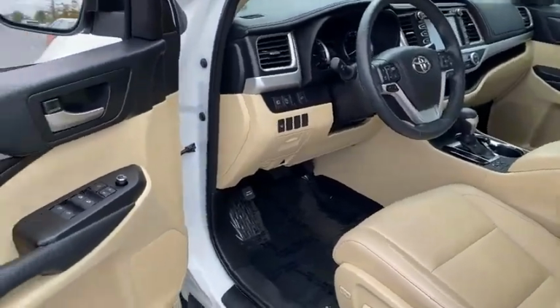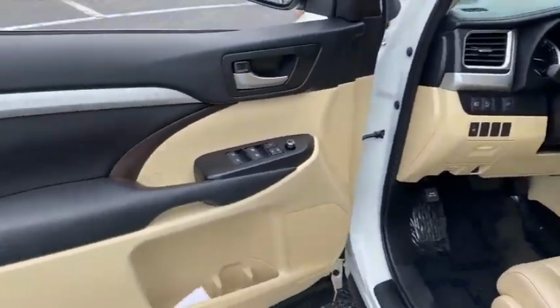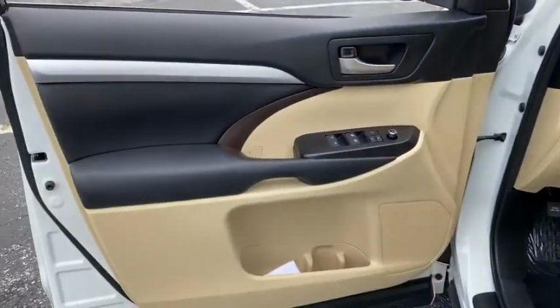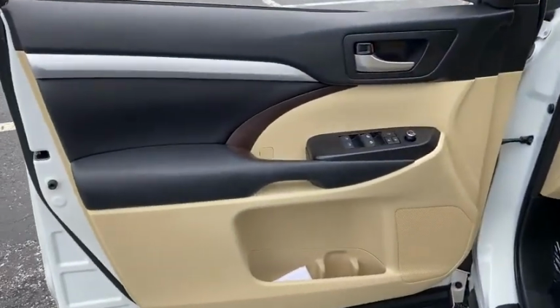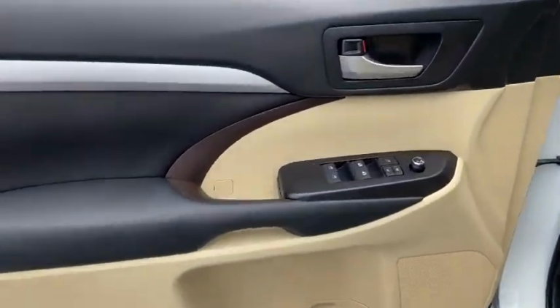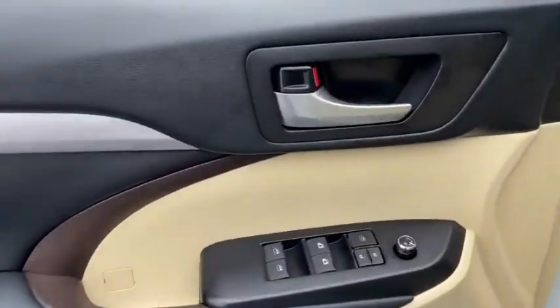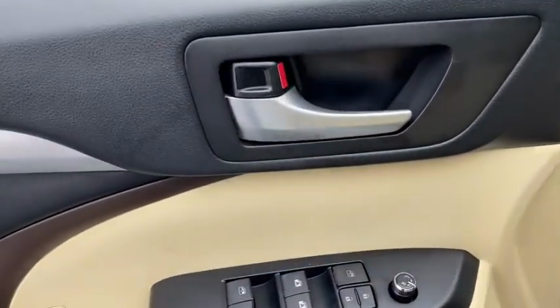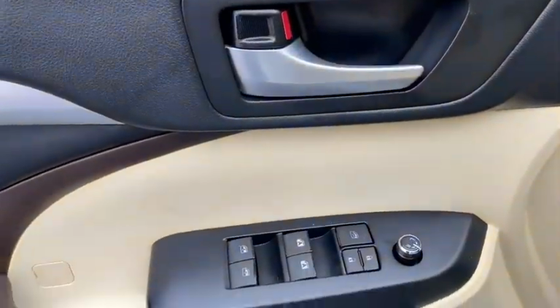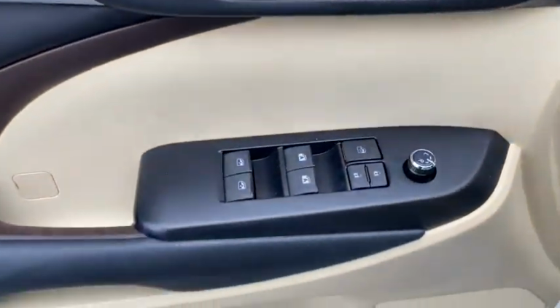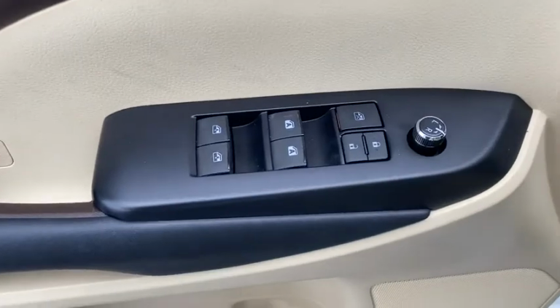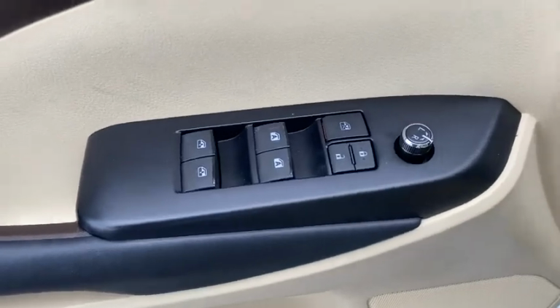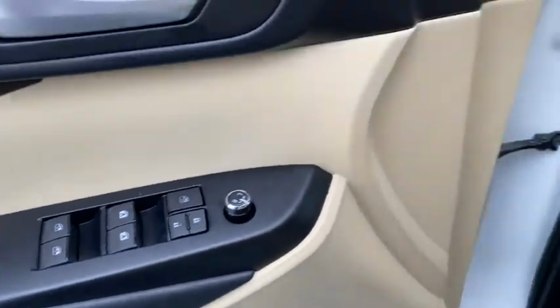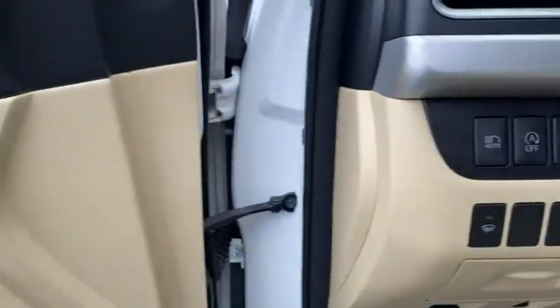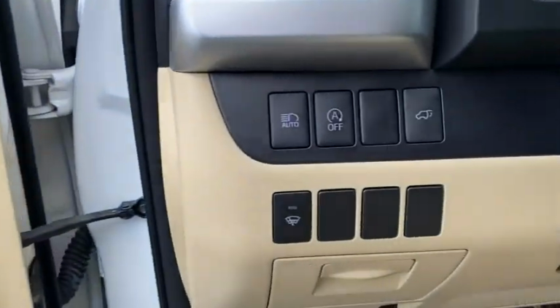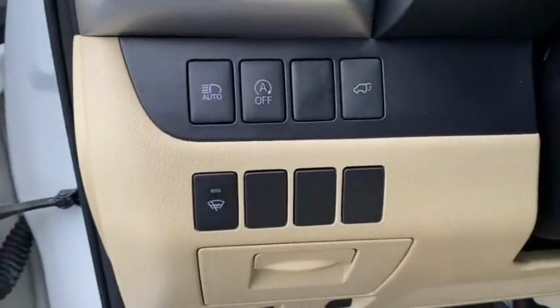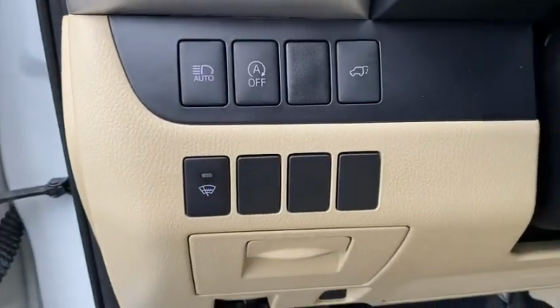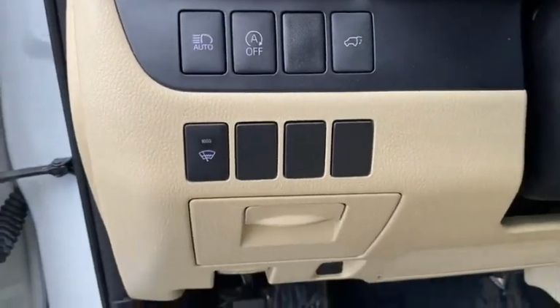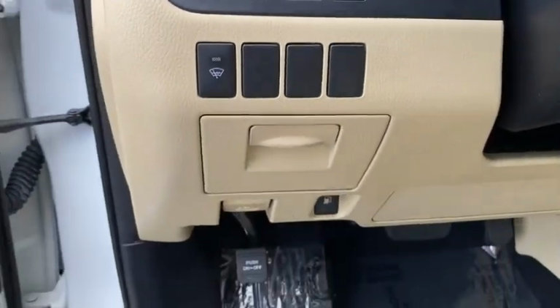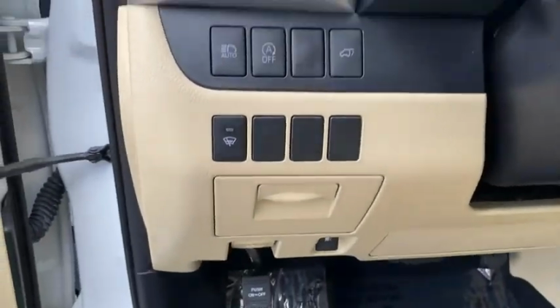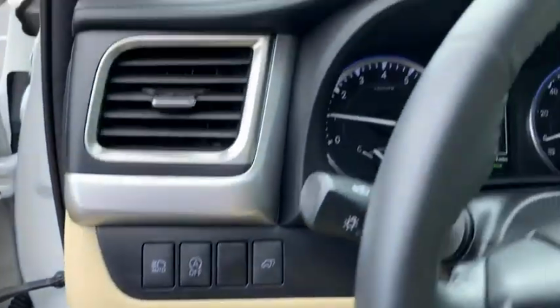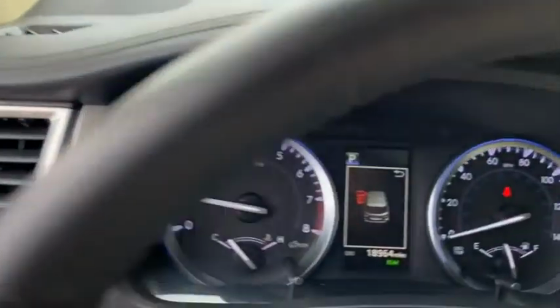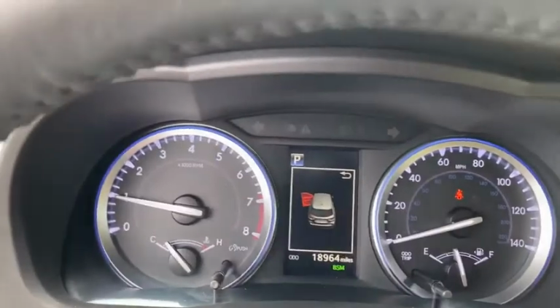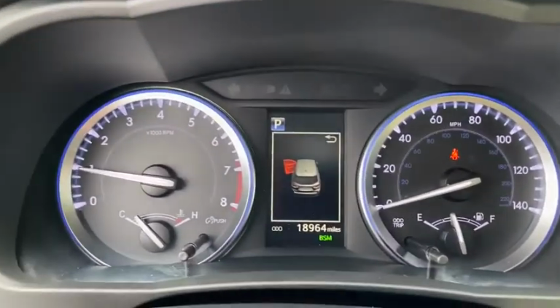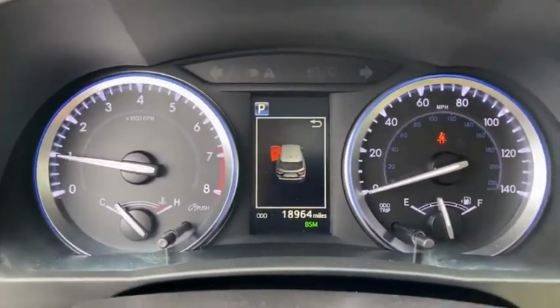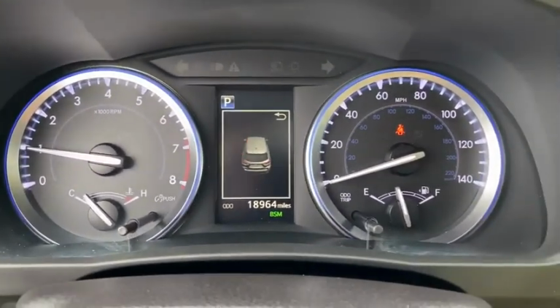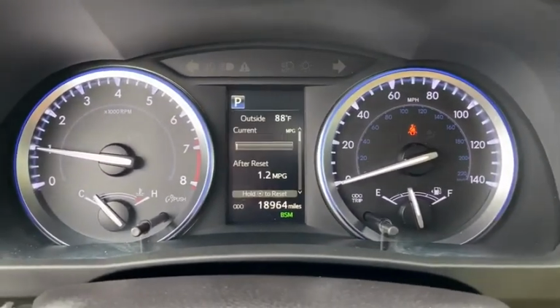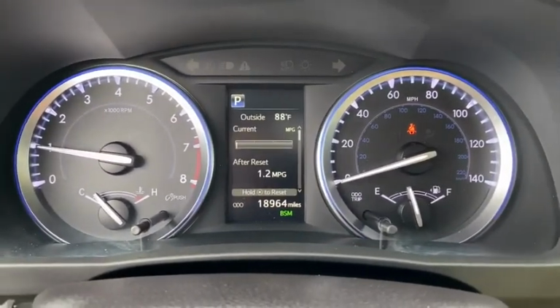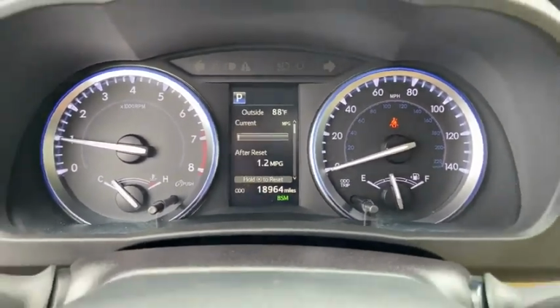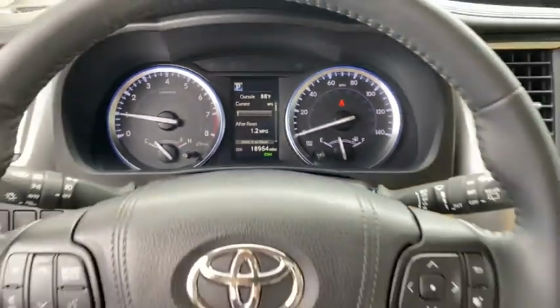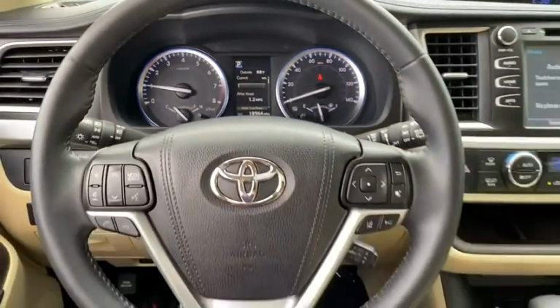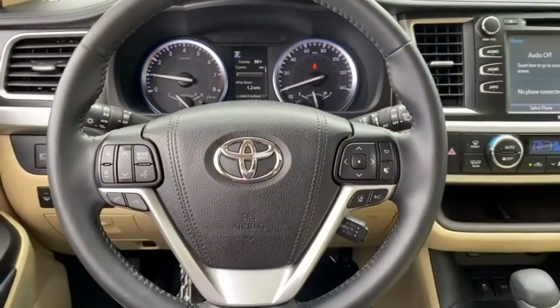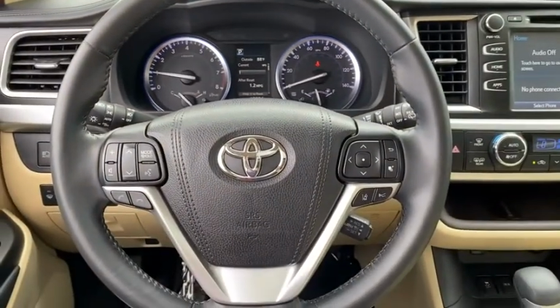This vehicle has less than 20,000 miles. Here are some of this vehicle's great options: traction control, CD changer, Bose sound system, navigation system, power passenger seat, tow hitch, DVD system.